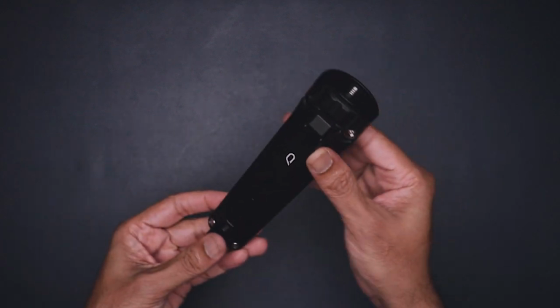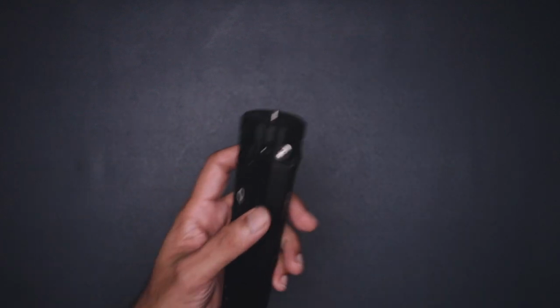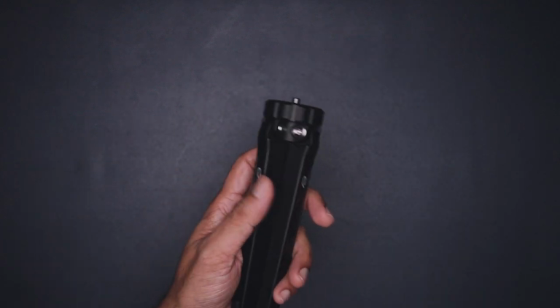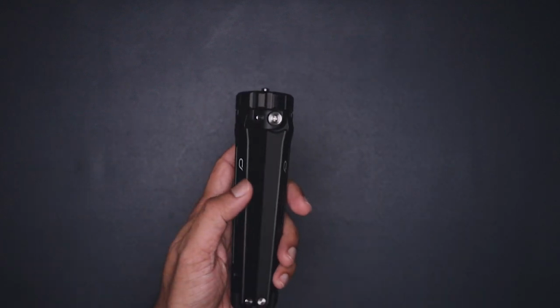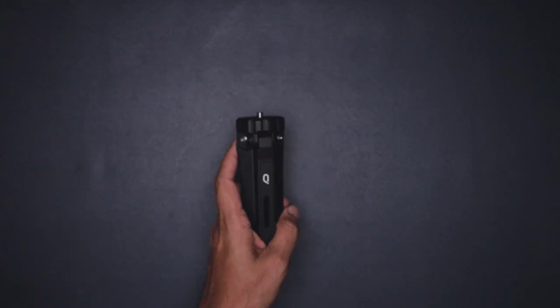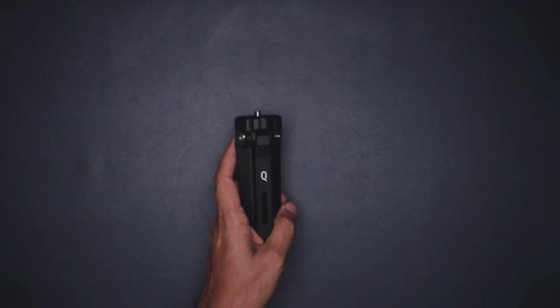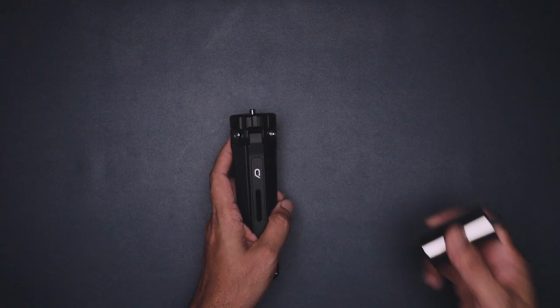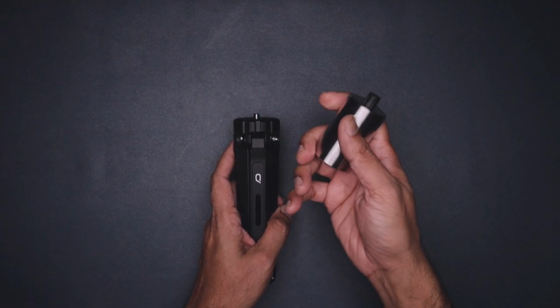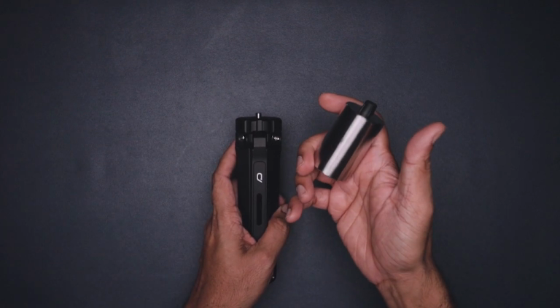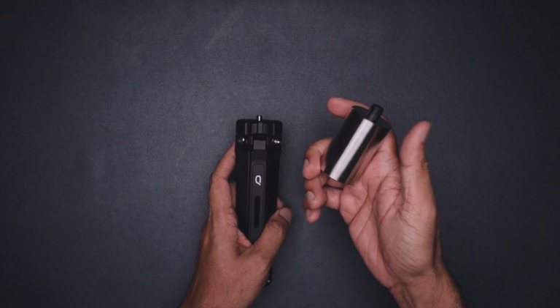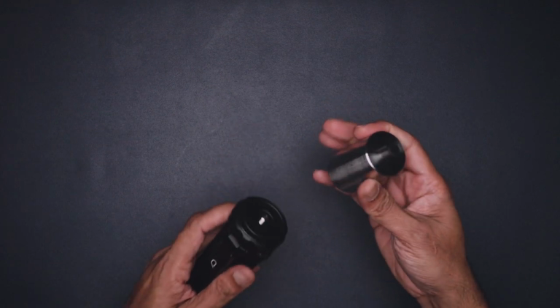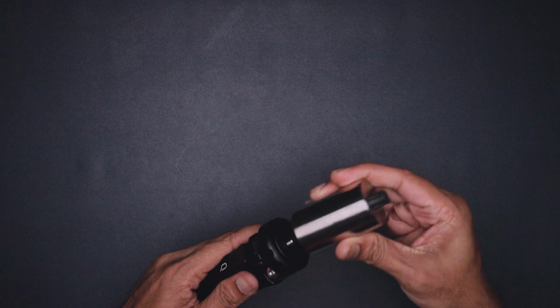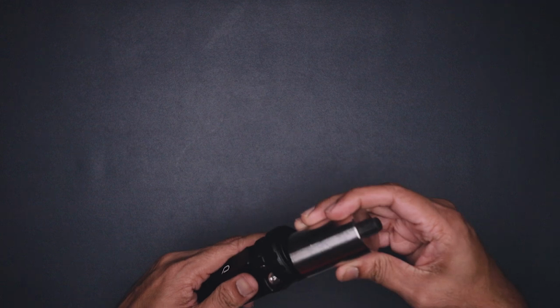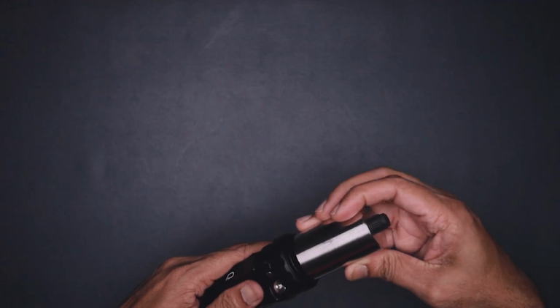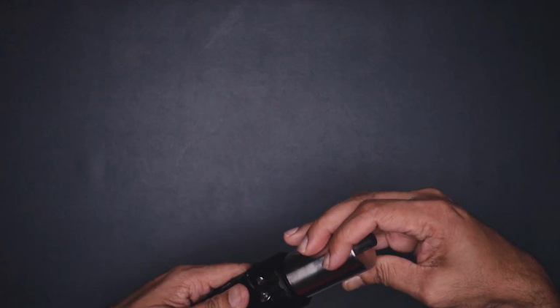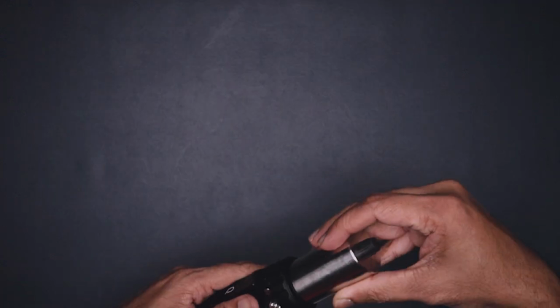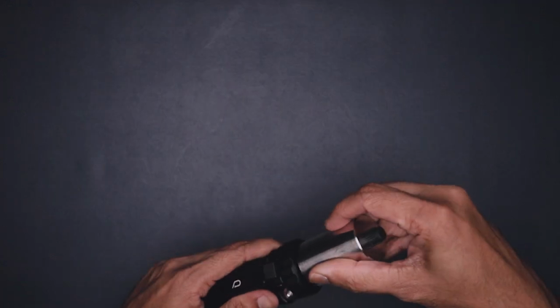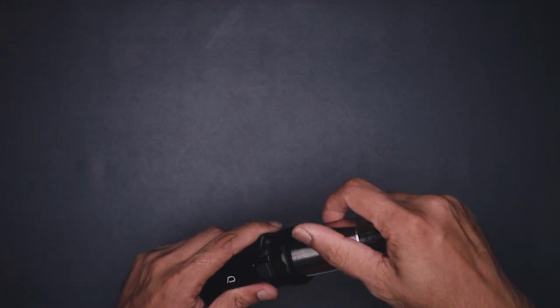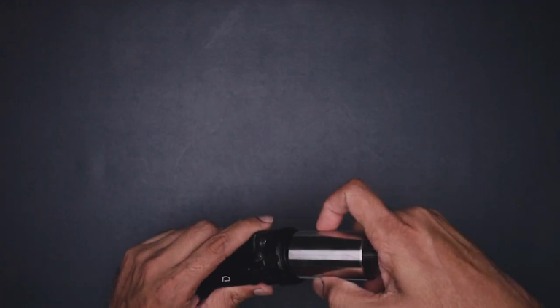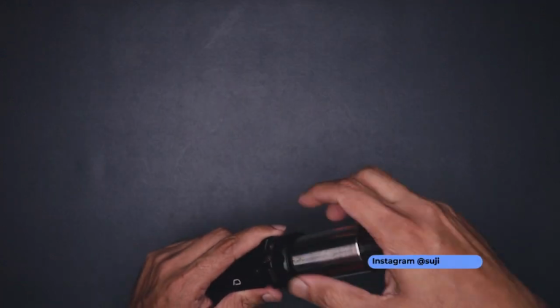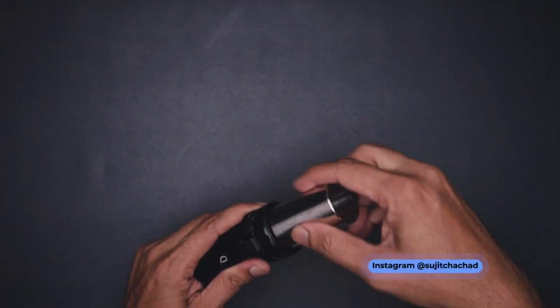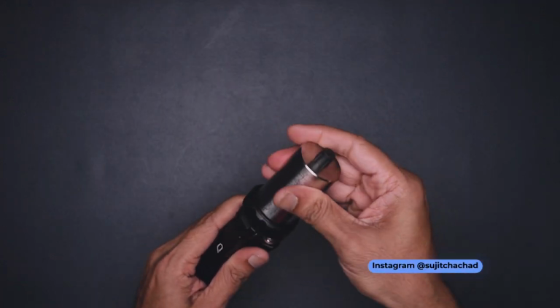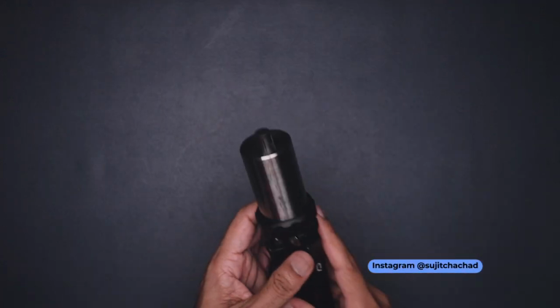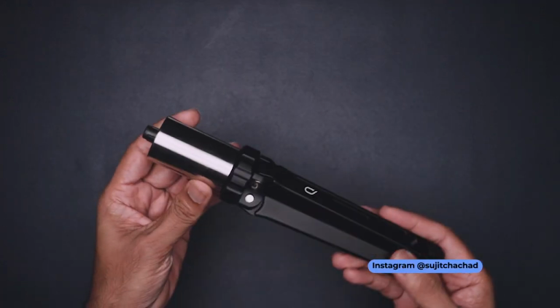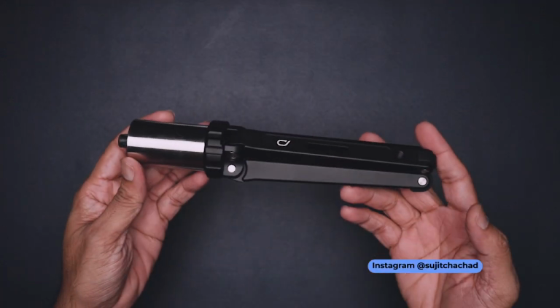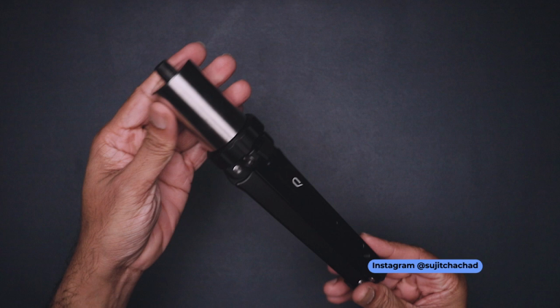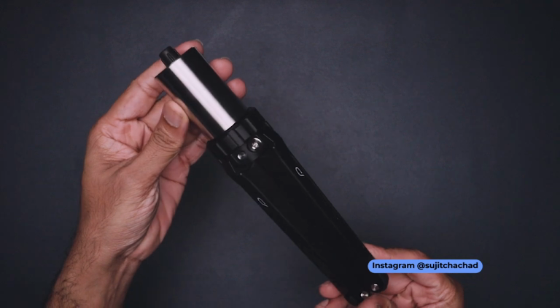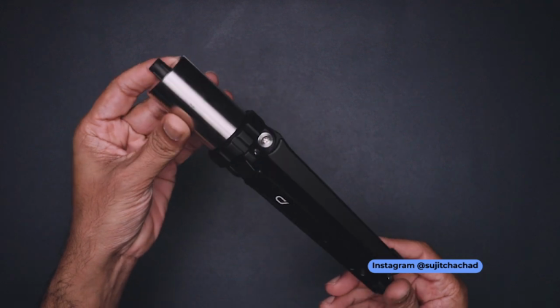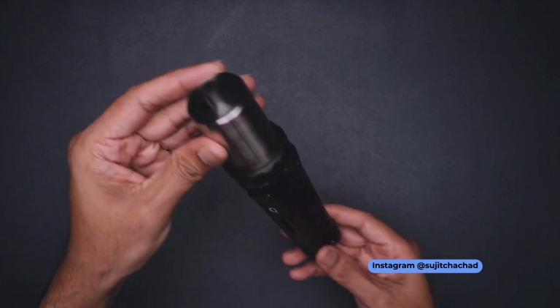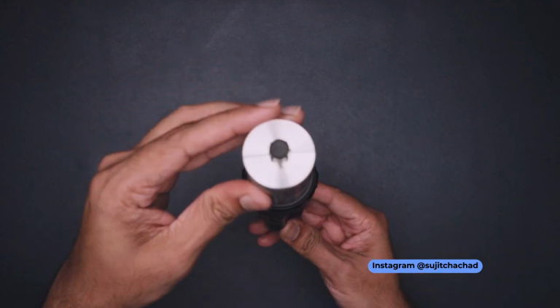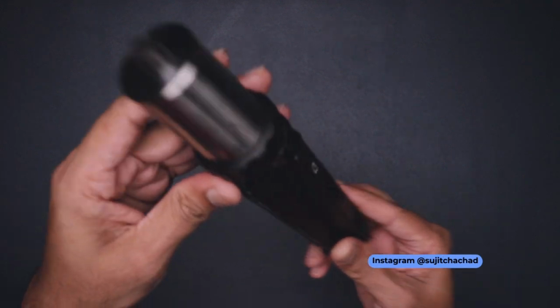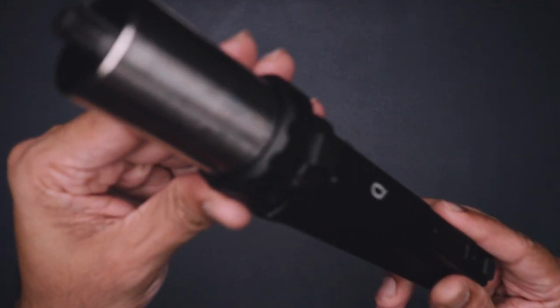Now let's connect this with the counterweight. This is how it looks with the counterweight attached.